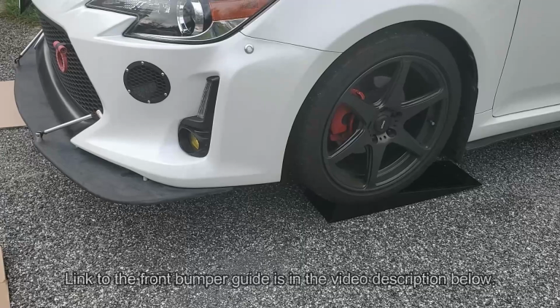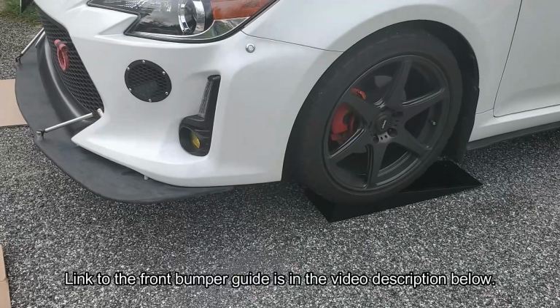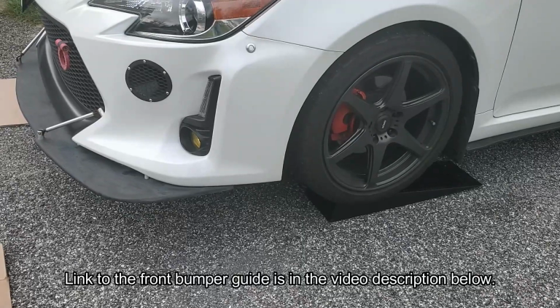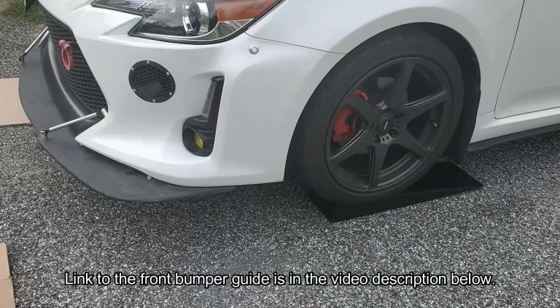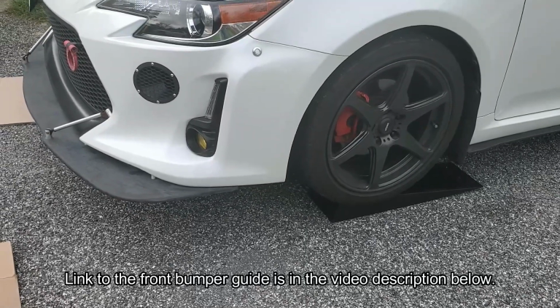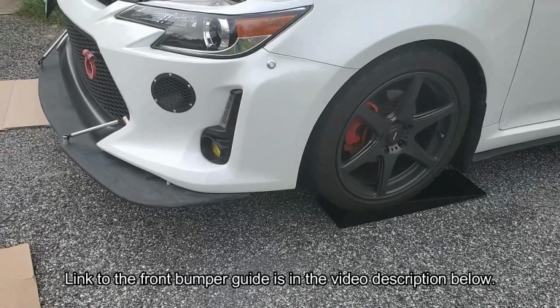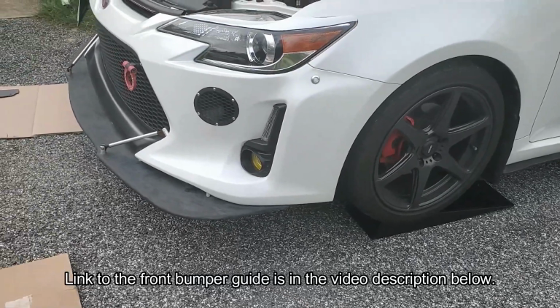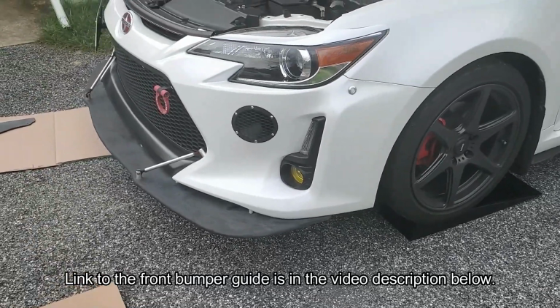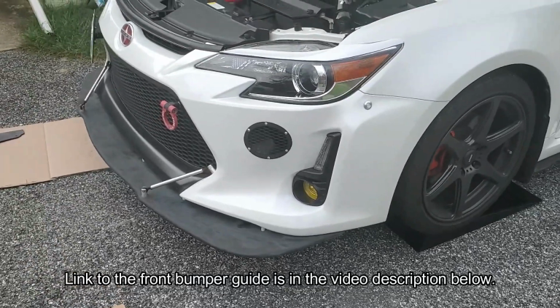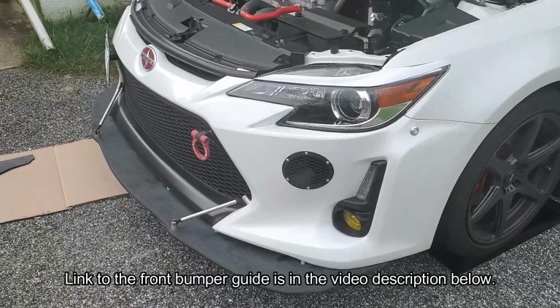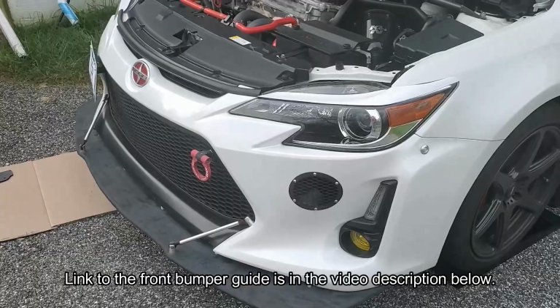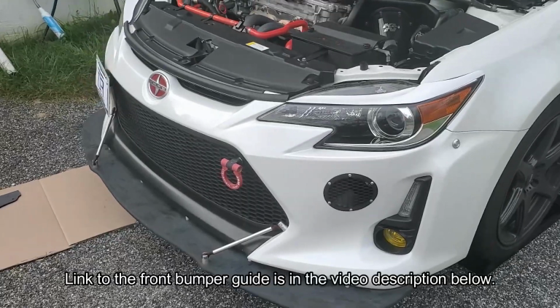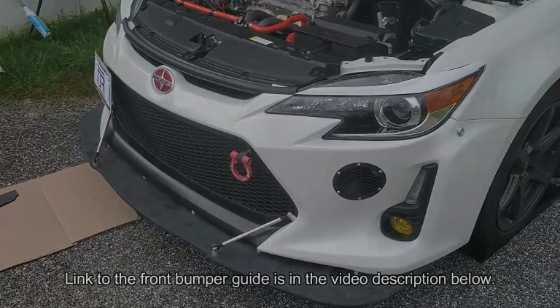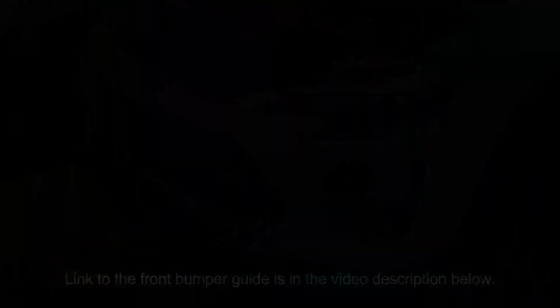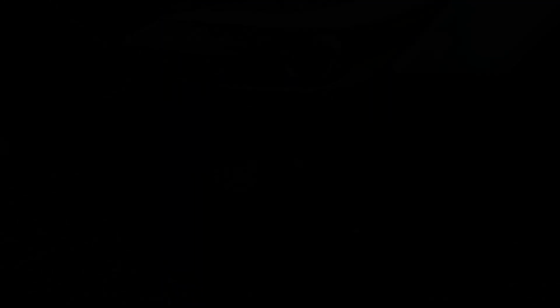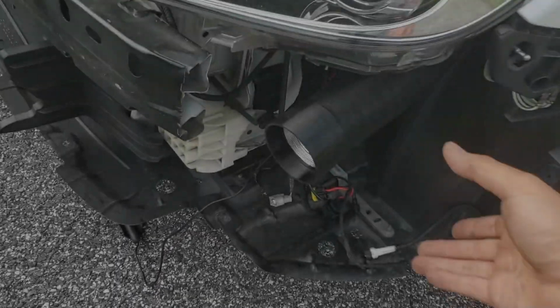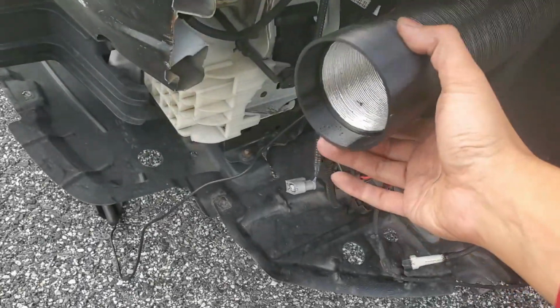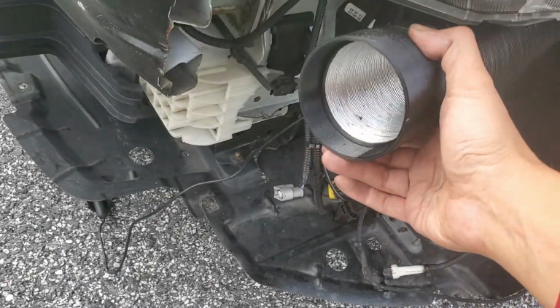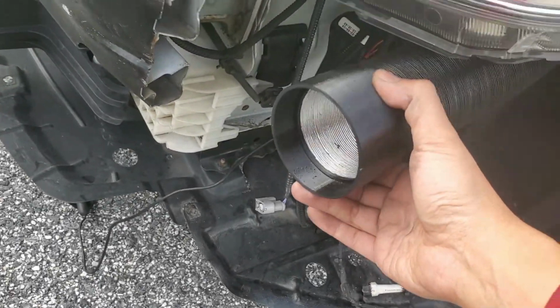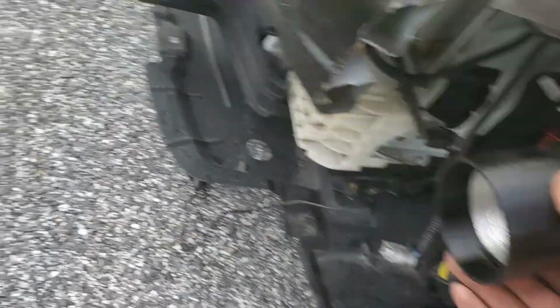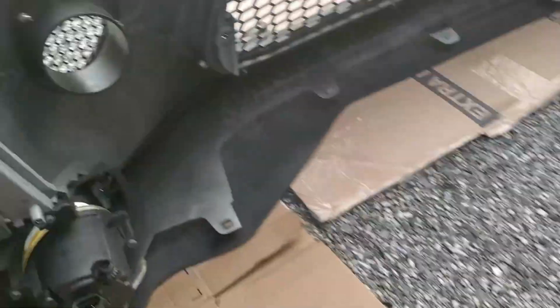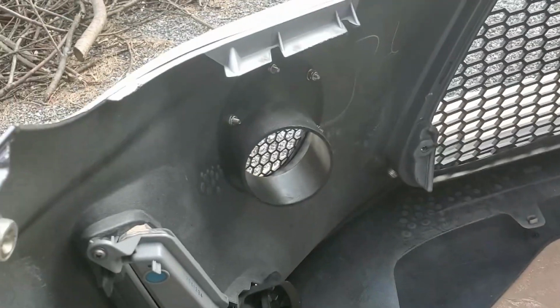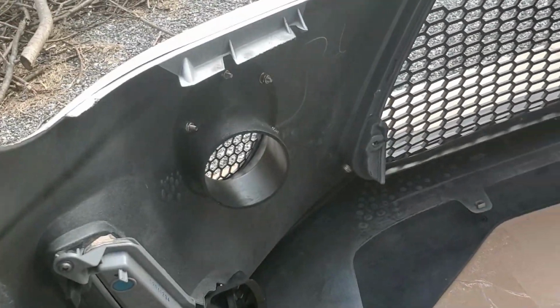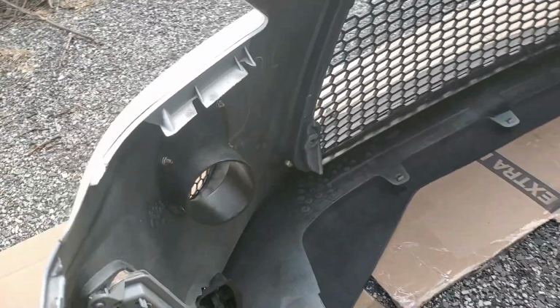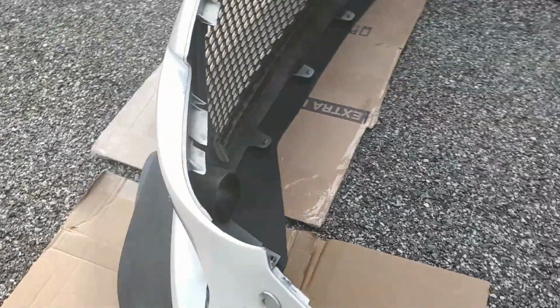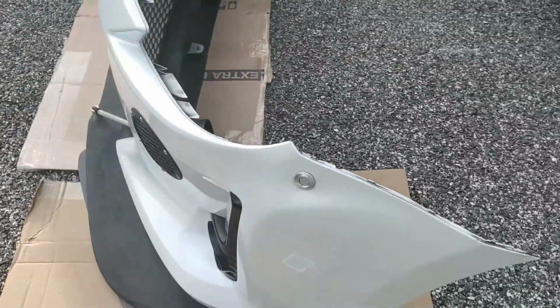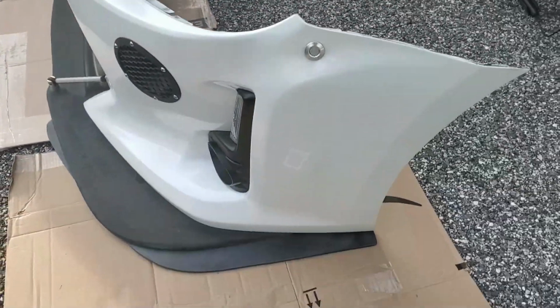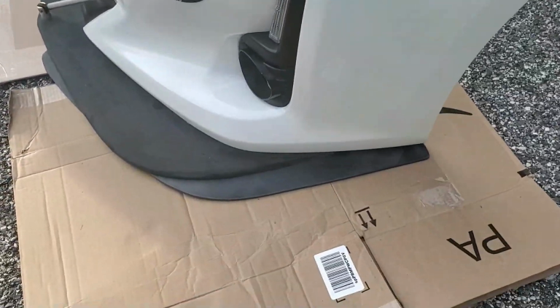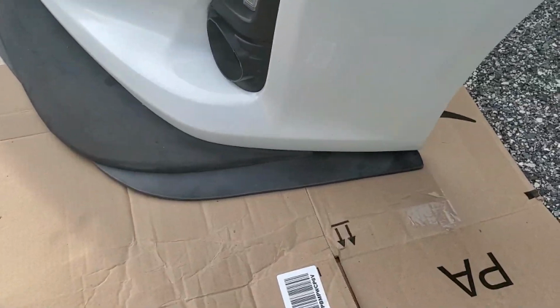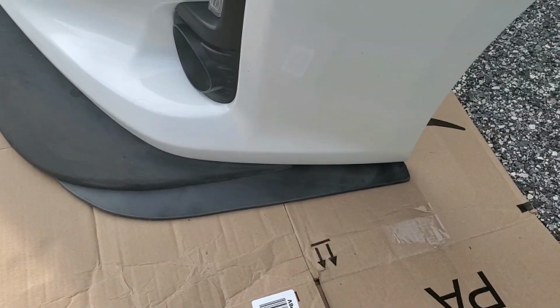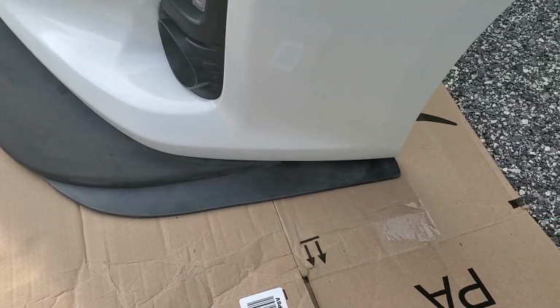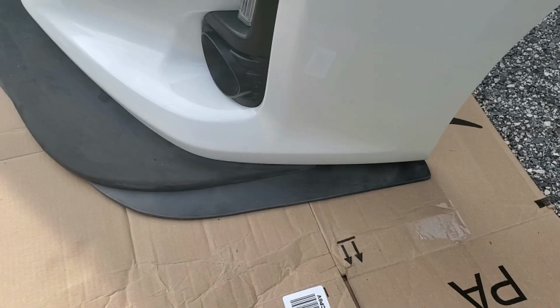Now that I have better clearance, let's get the bumper off. I'll put a link to my bumper removal guide in the video description below. This is the flexible hose to my air filter for my 3D printed bumper duct, in case you were wondering.